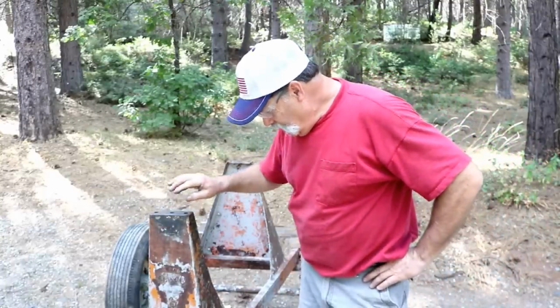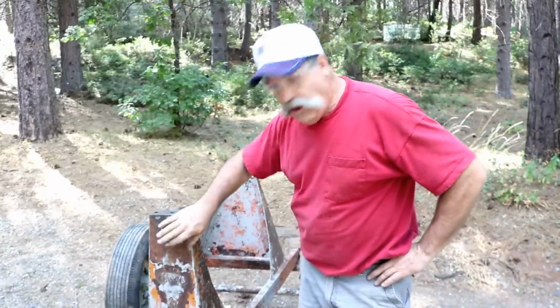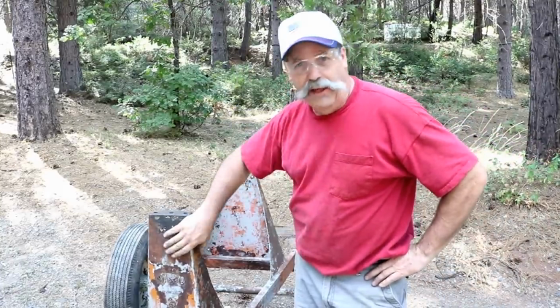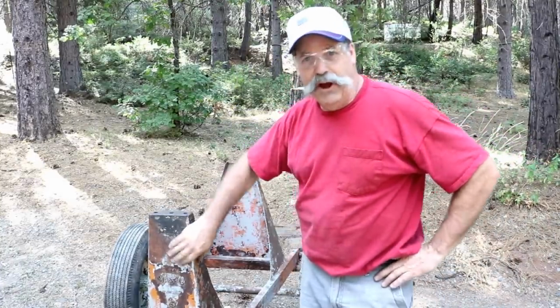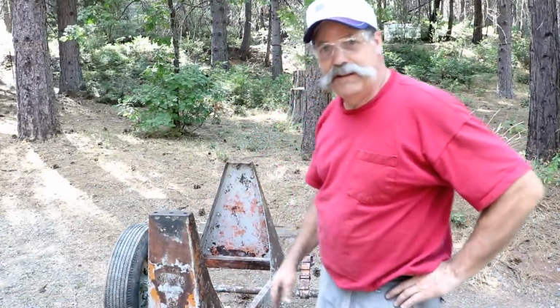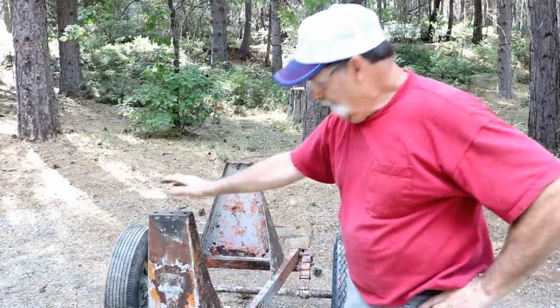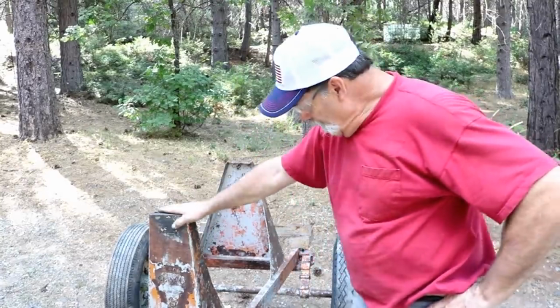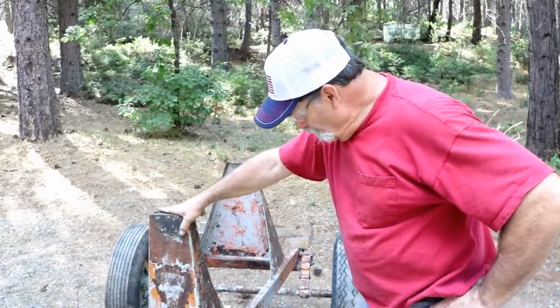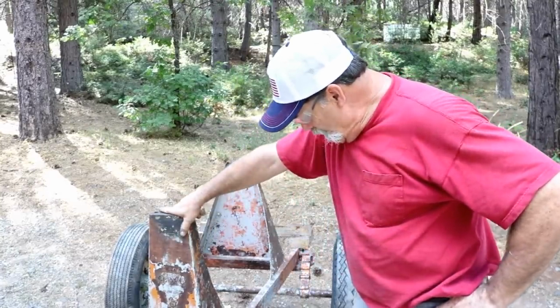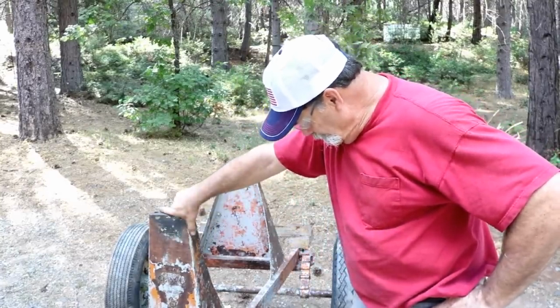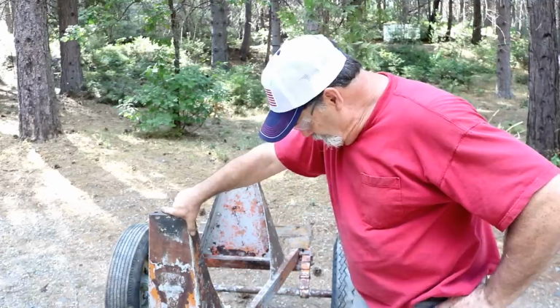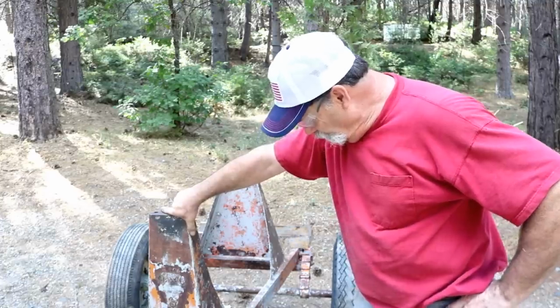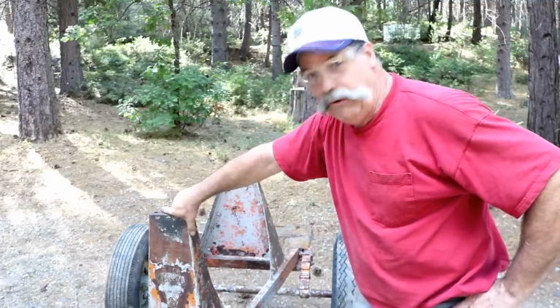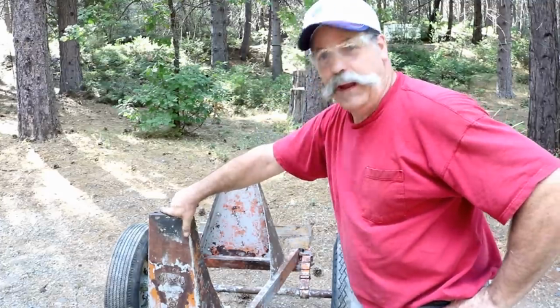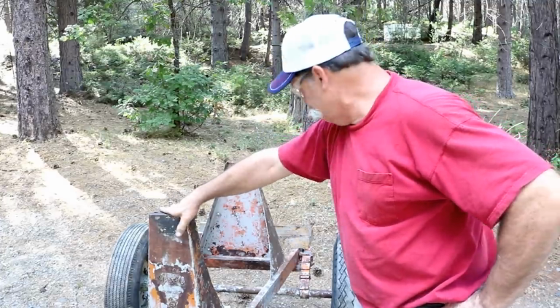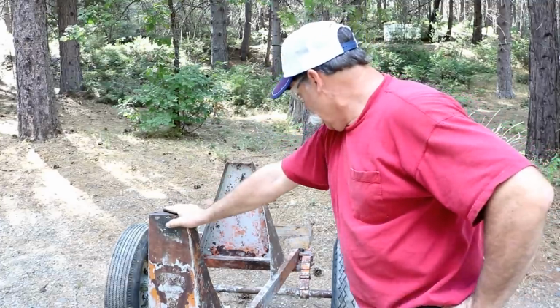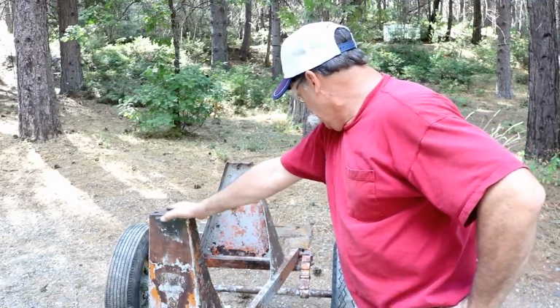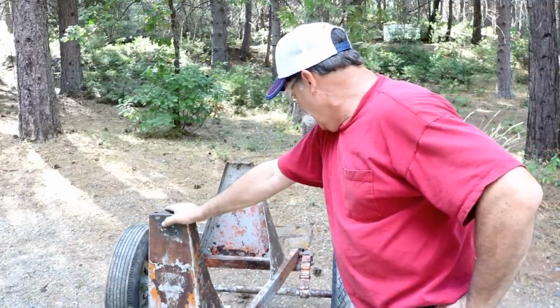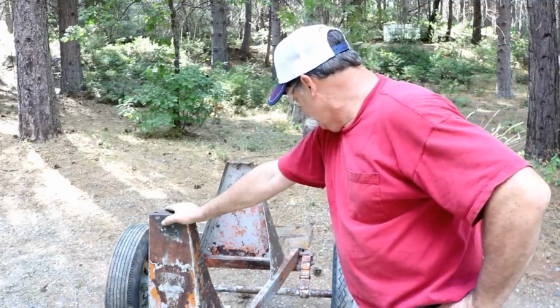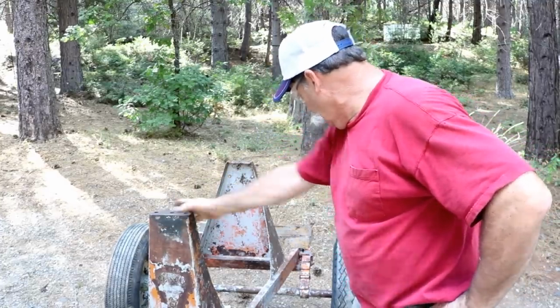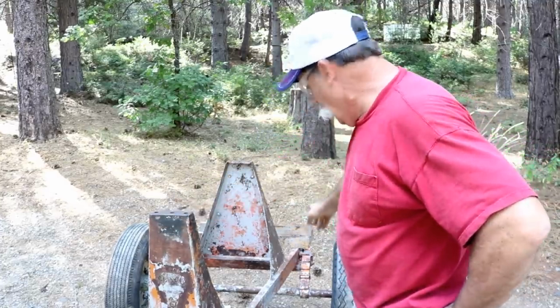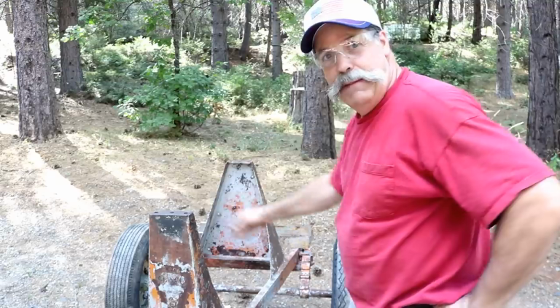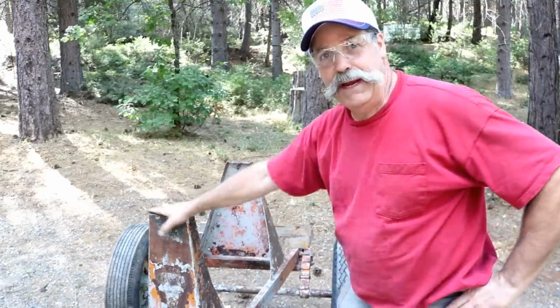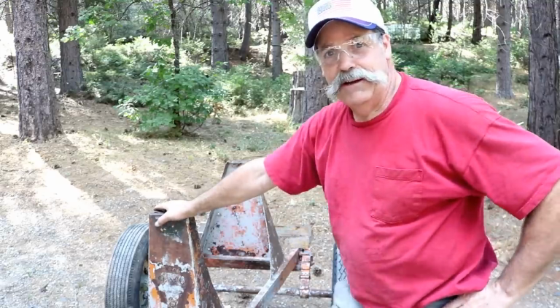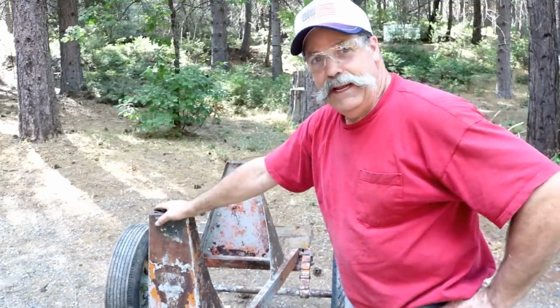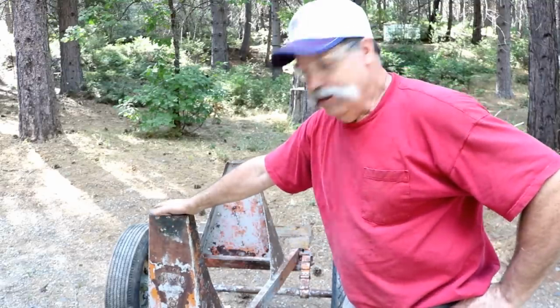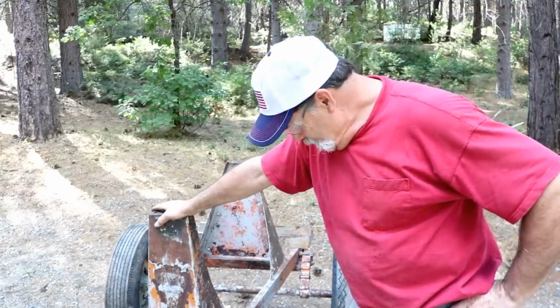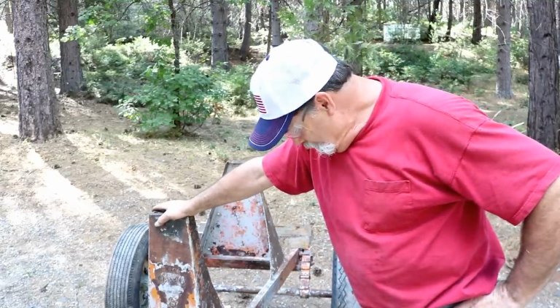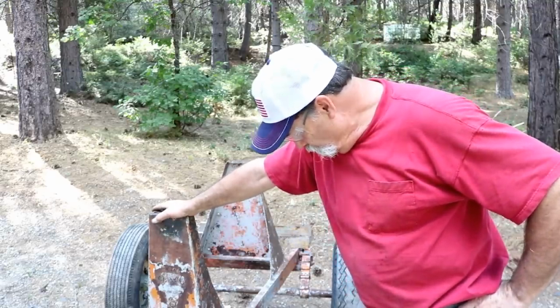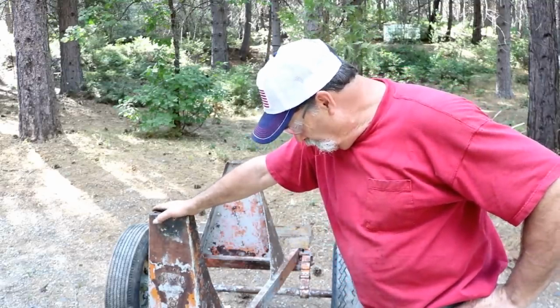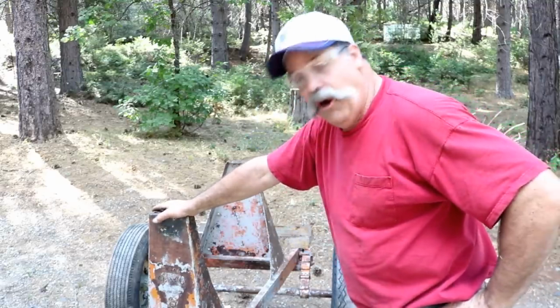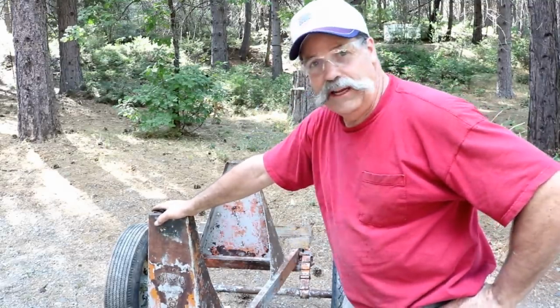I've got all the yellow paint off. We're down to rust, silver paint, orange paint, and a little bit of yellow in the back there, but we're looking to get it all clean.